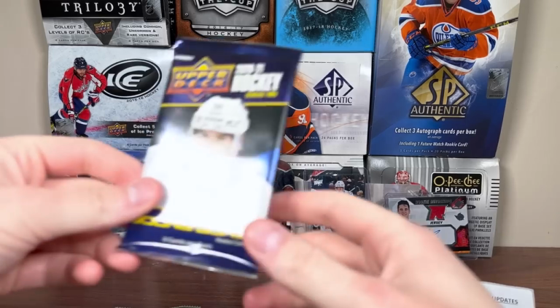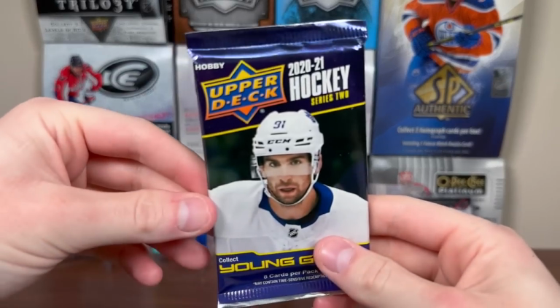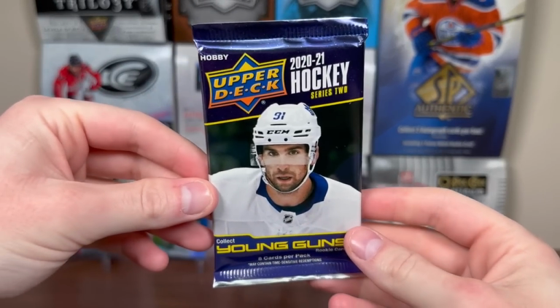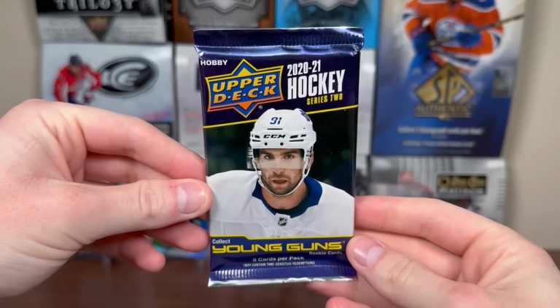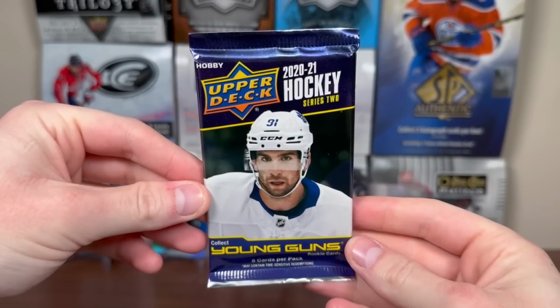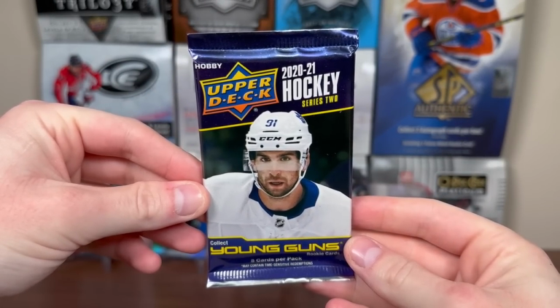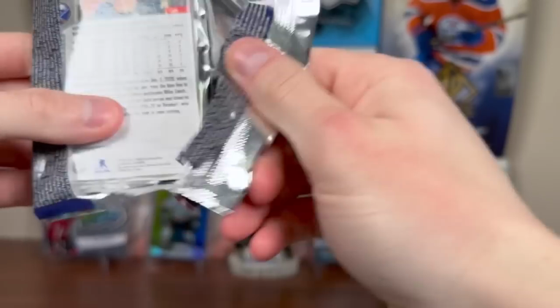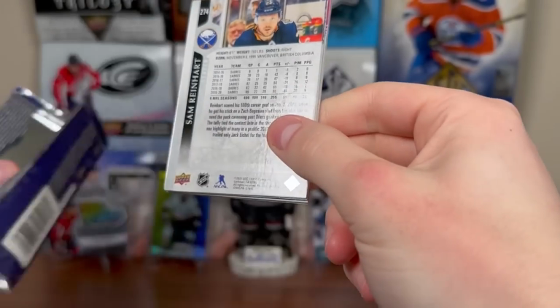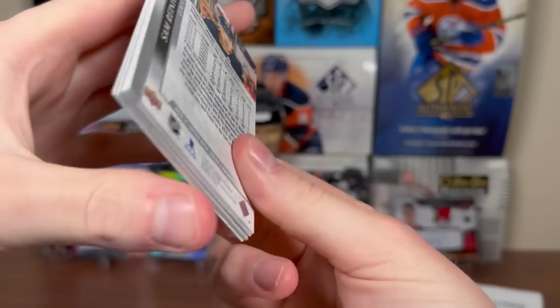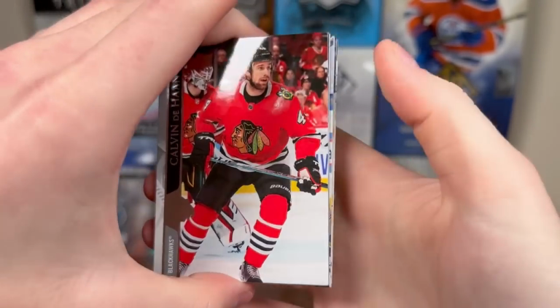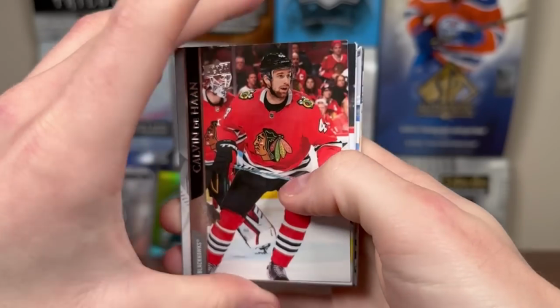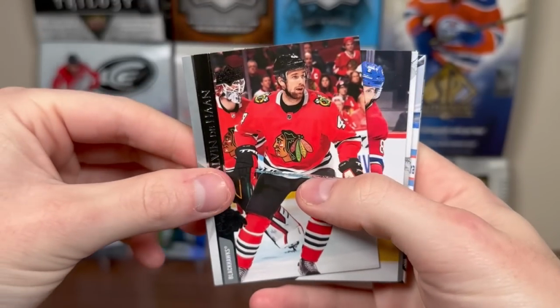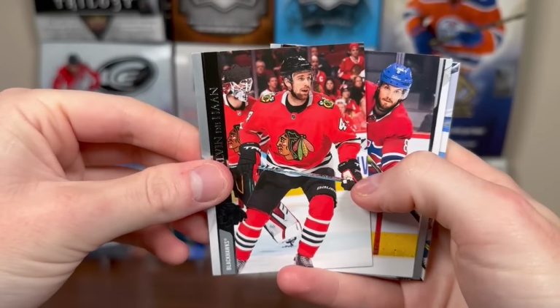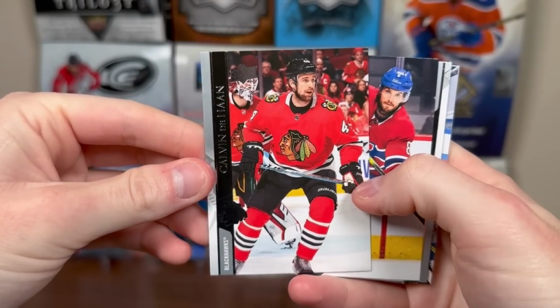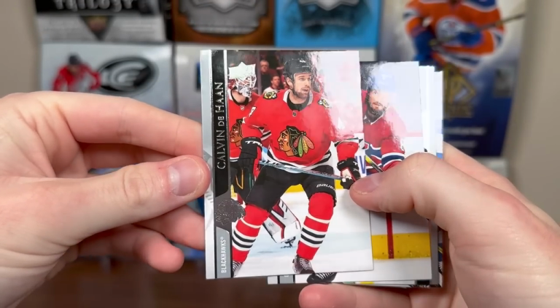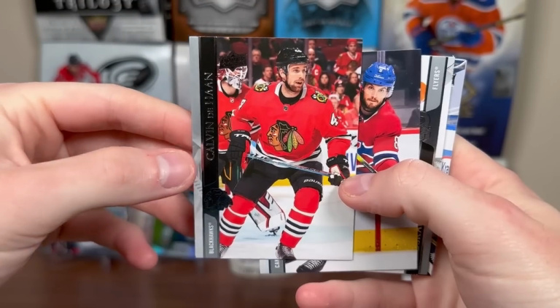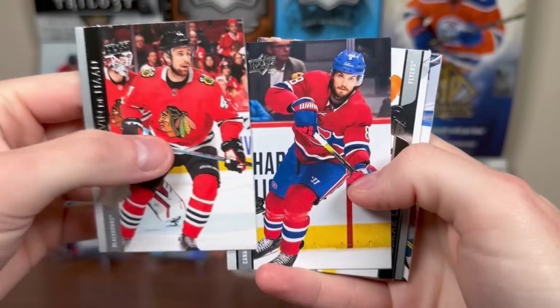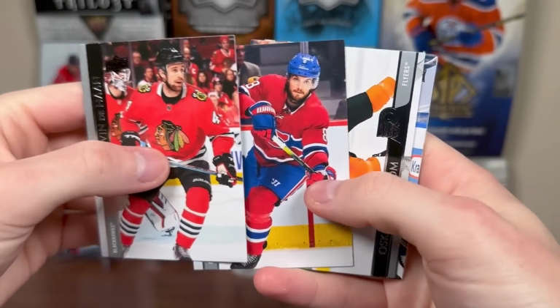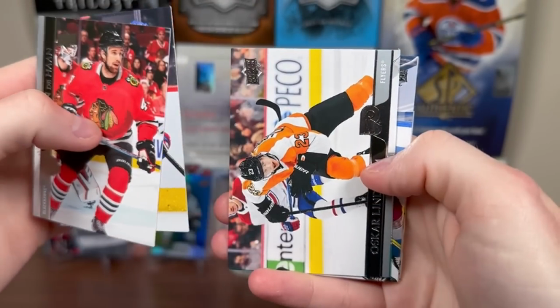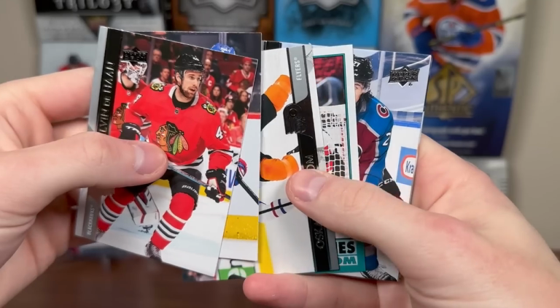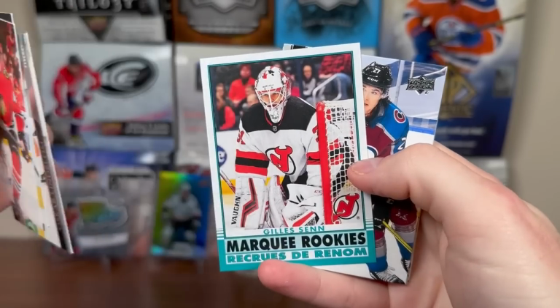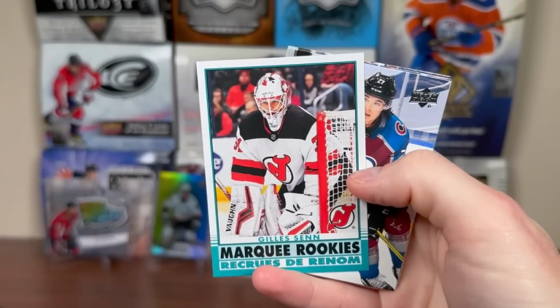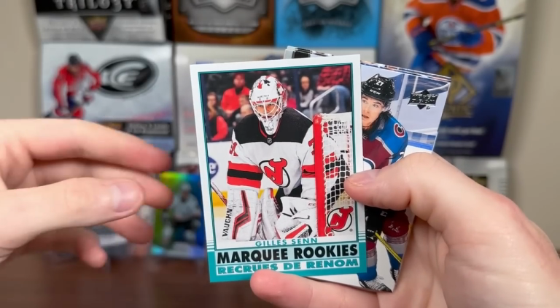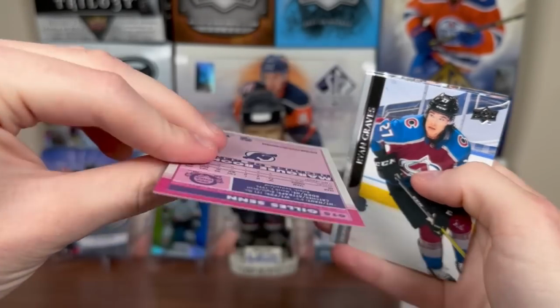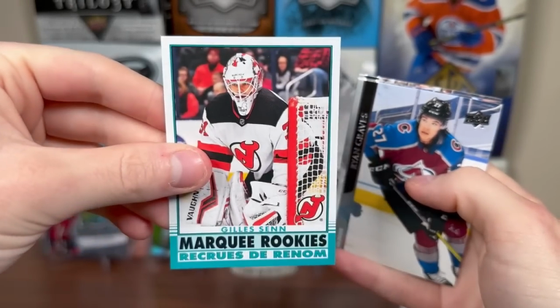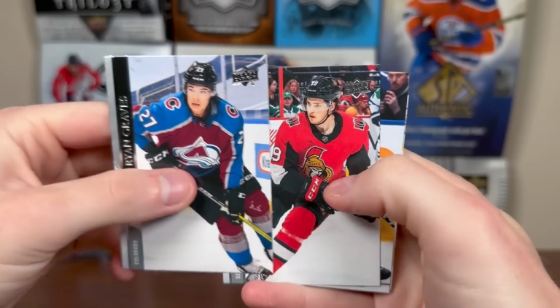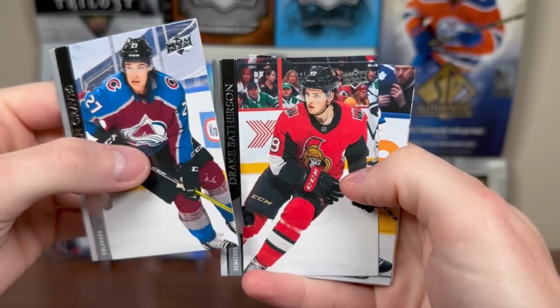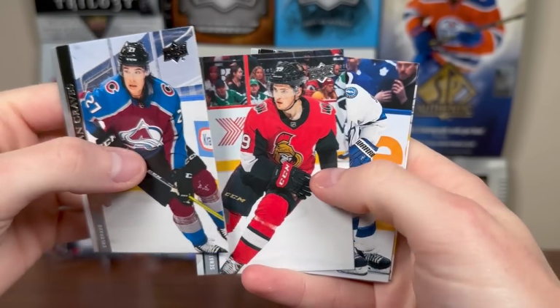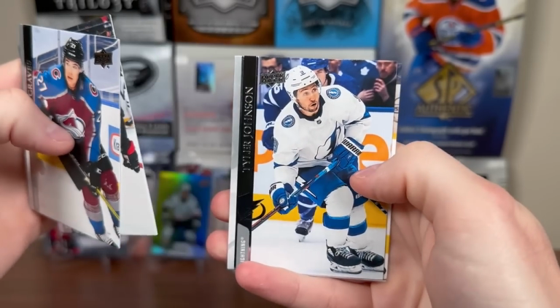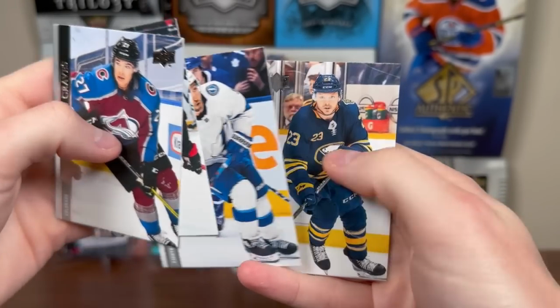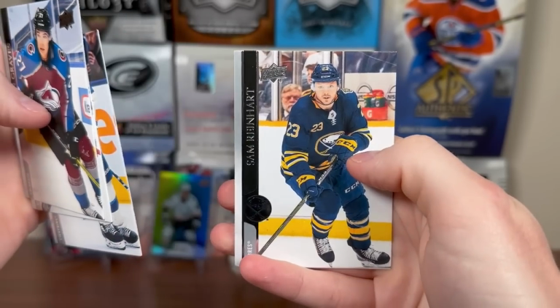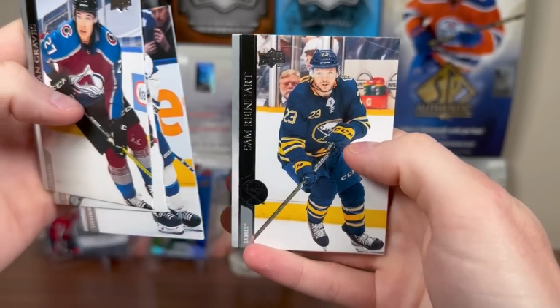Let's start off the regular Boombox with 20-21 Series 2. Looking for Capriza or Stootsa. We got Calvin DeHaan, Ben Sherratt, Oscar Lindblom, Jill Sen, Marquee Rookie — Ryan Graves, Drake Batherson, Charlie Johnson, Sam Reinhardt.